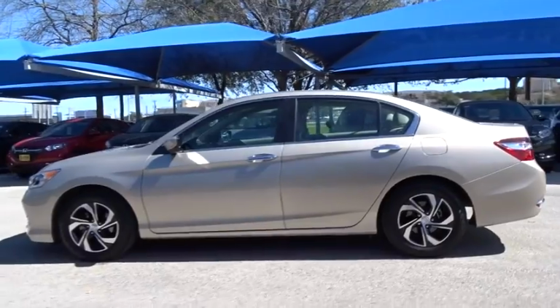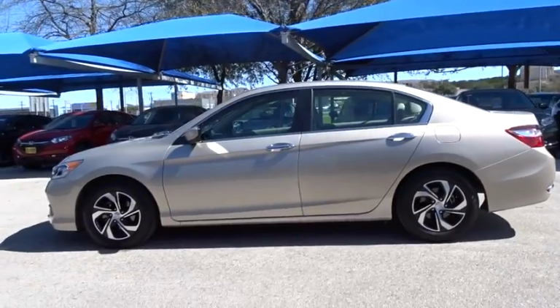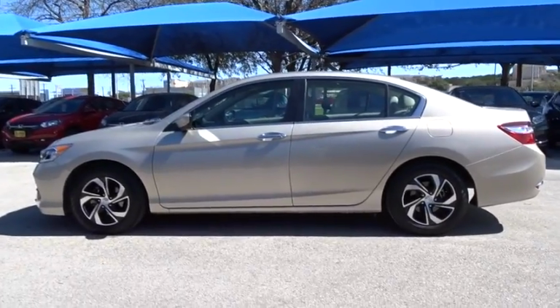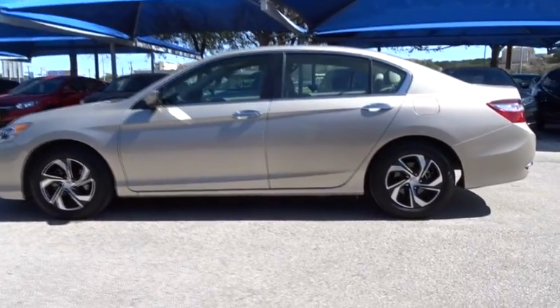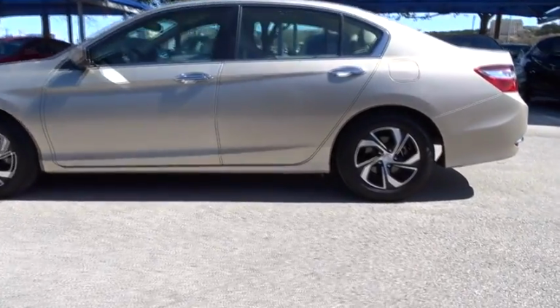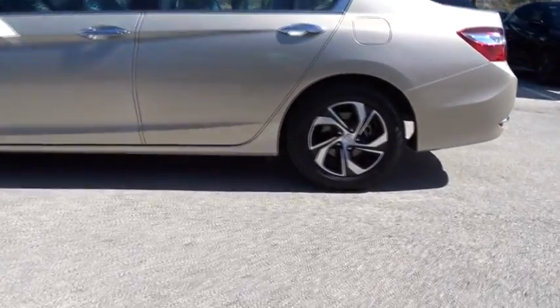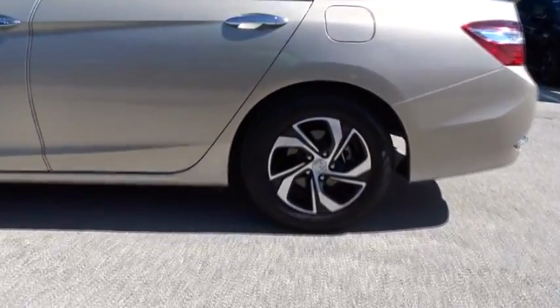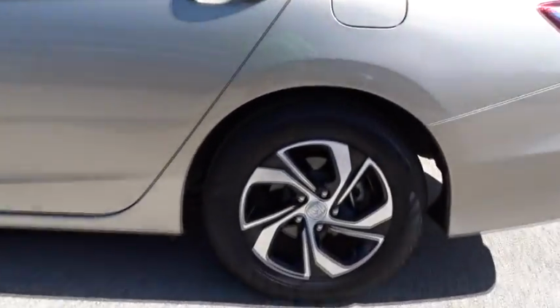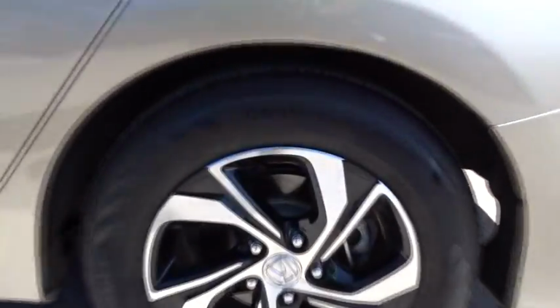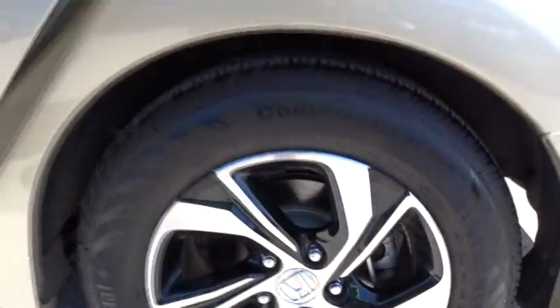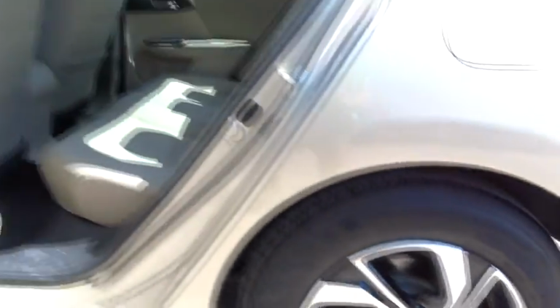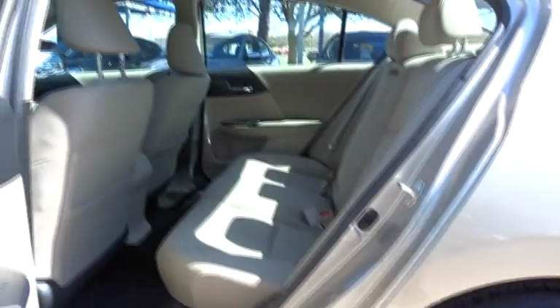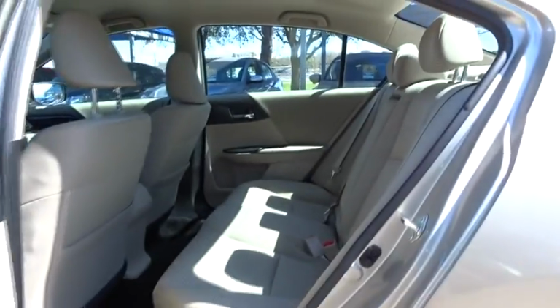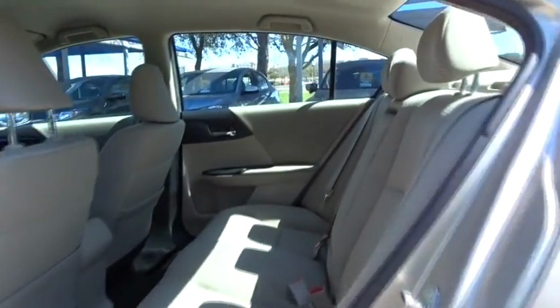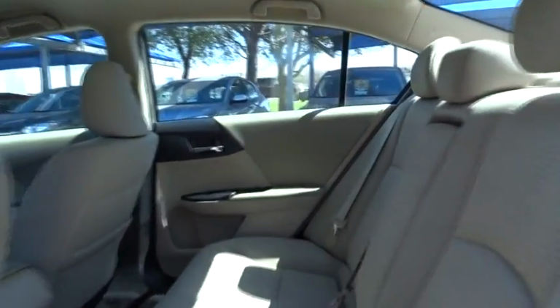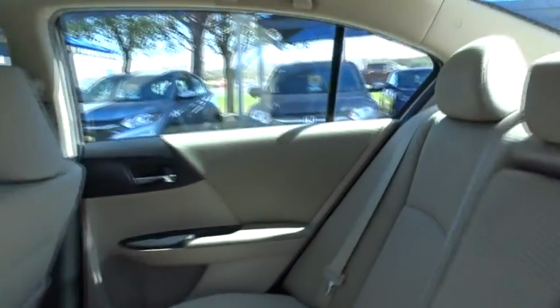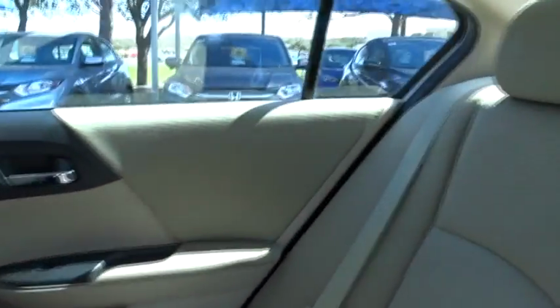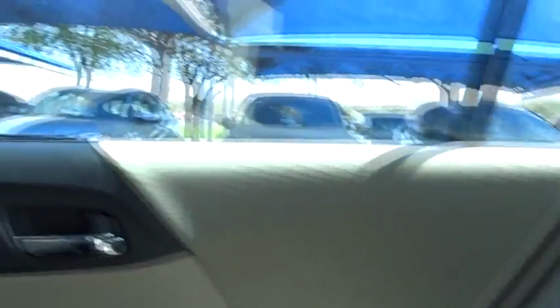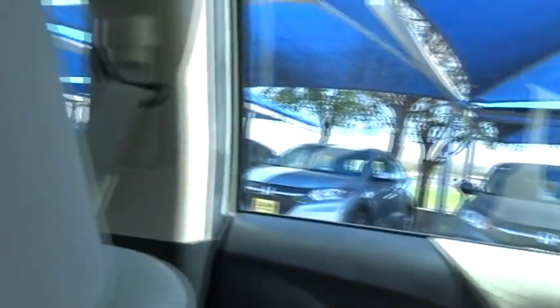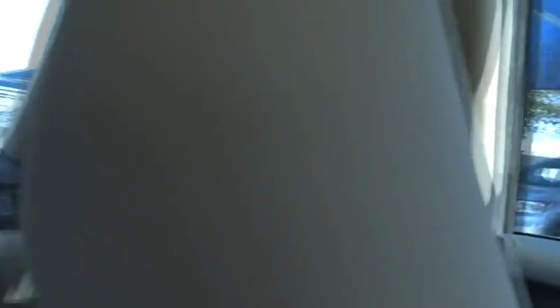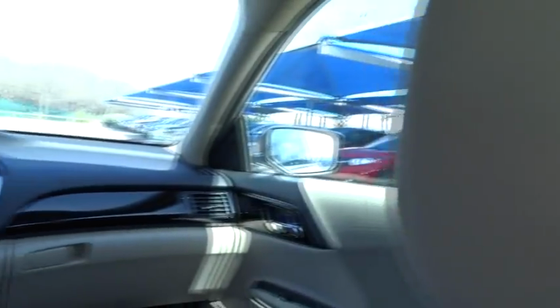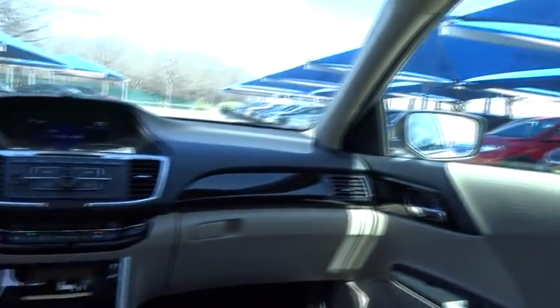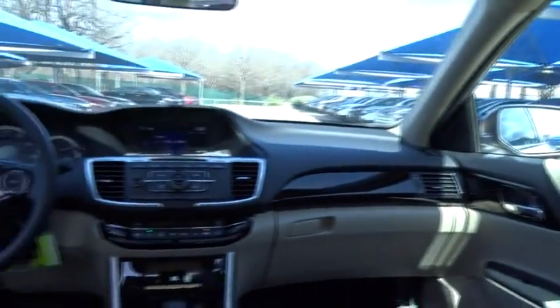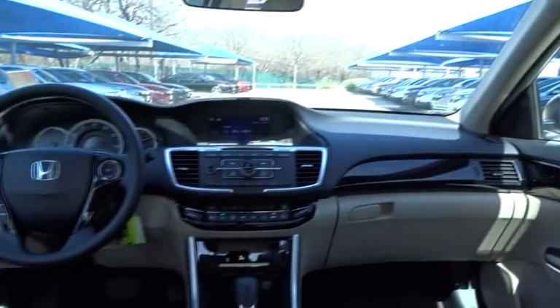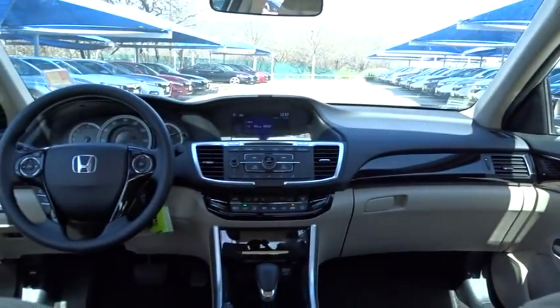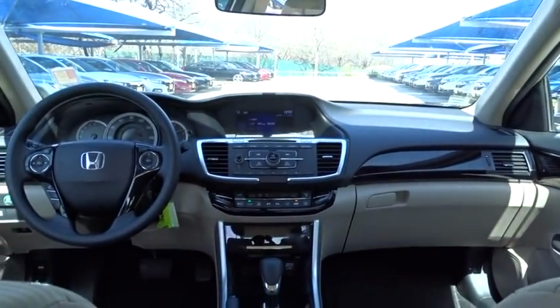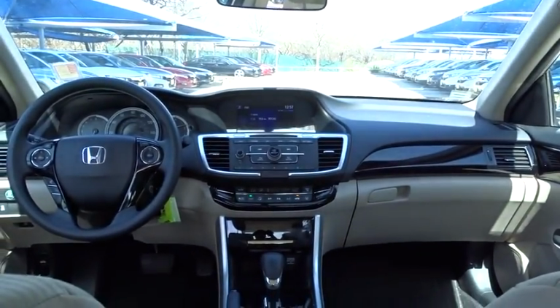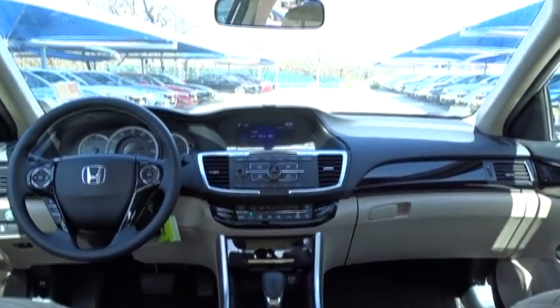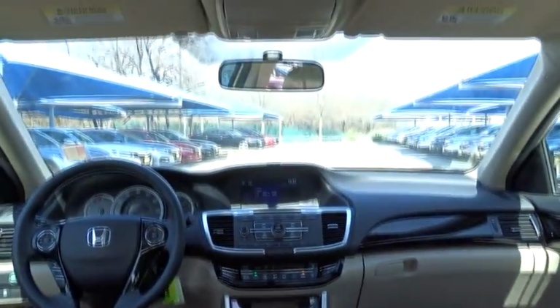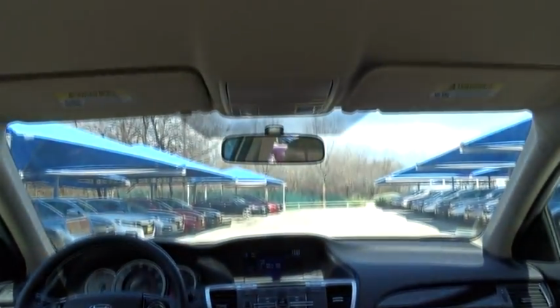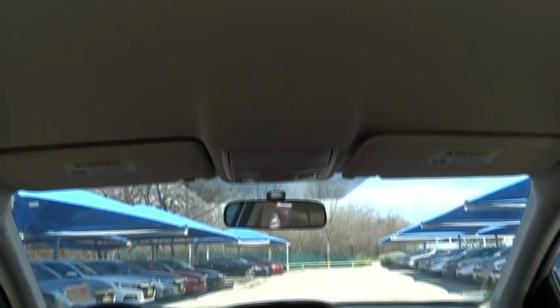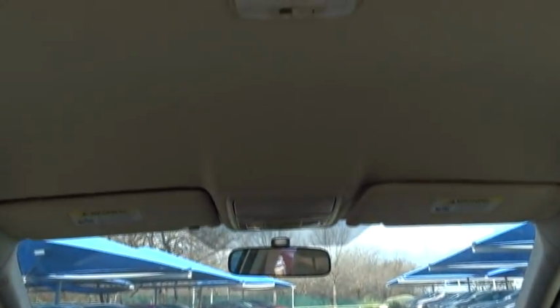Stability control, traction control, steering wheel audio controls, keyless entry, anti-lock braking system, backup camera, Bluetooth, adjustable steering wheel, power steering, cruise control, floor mats, four-wheel disc brakes, aluminum wheels.